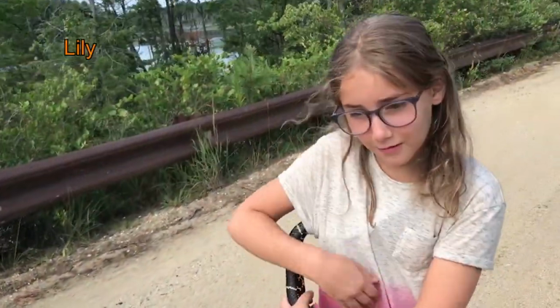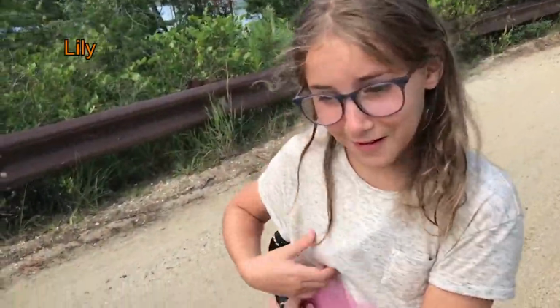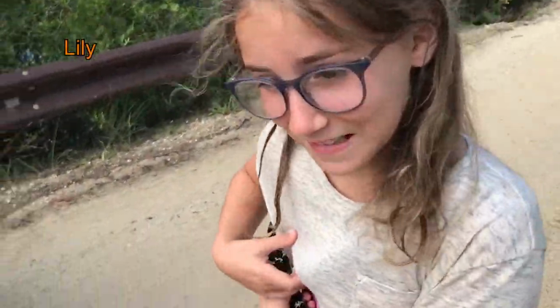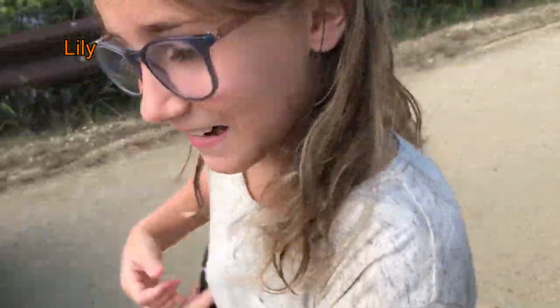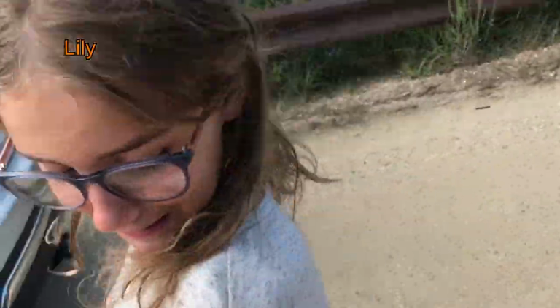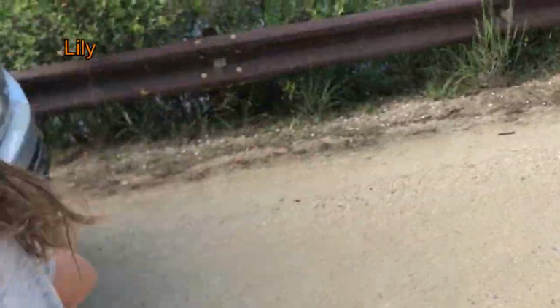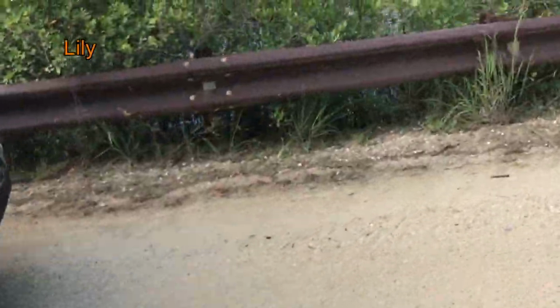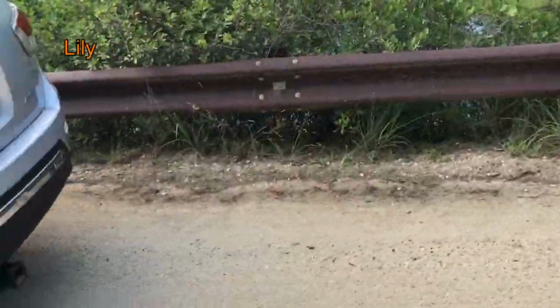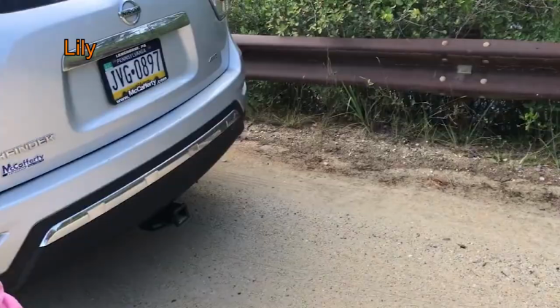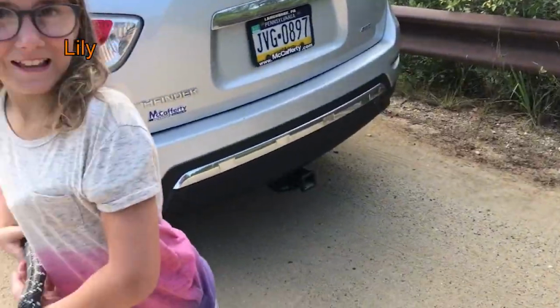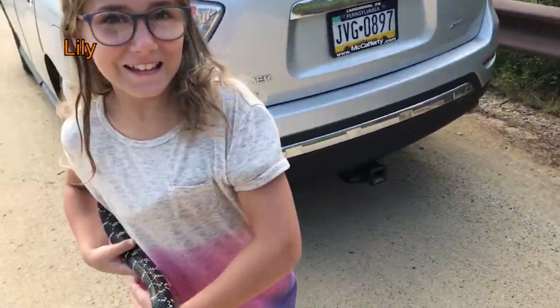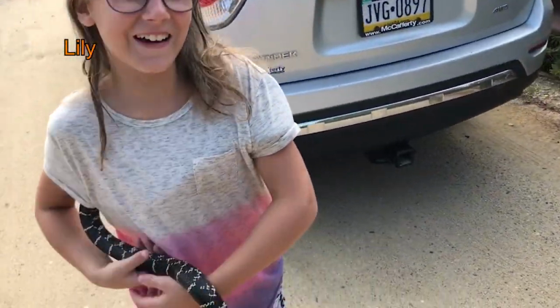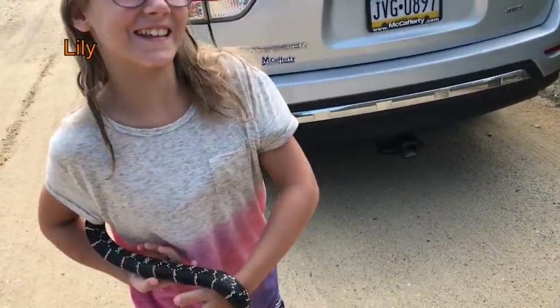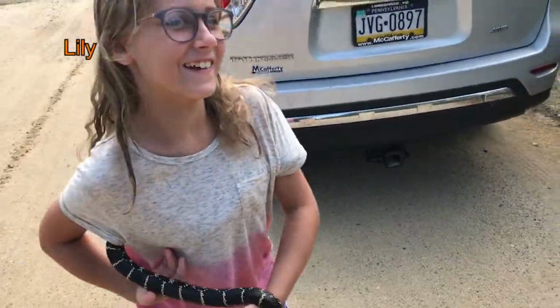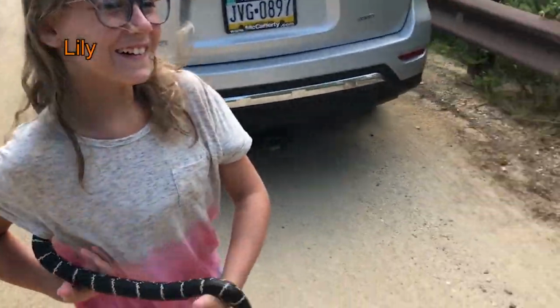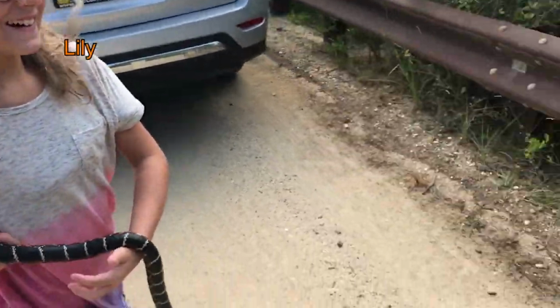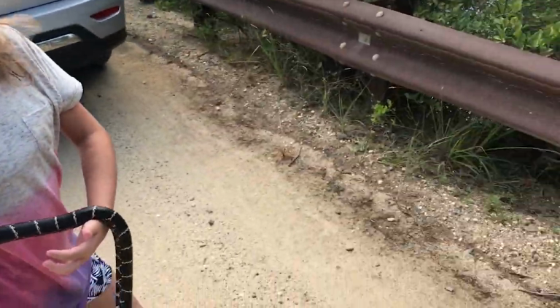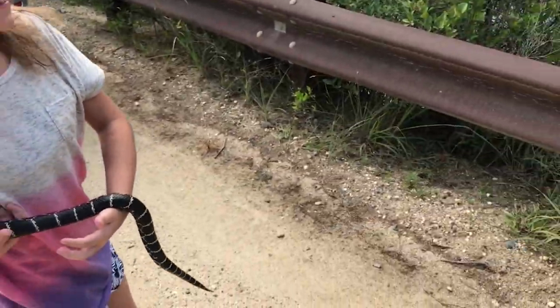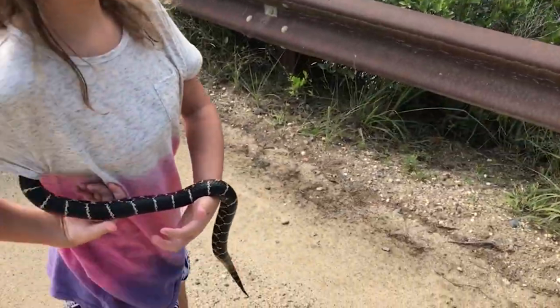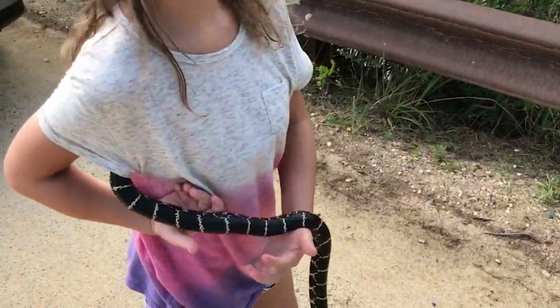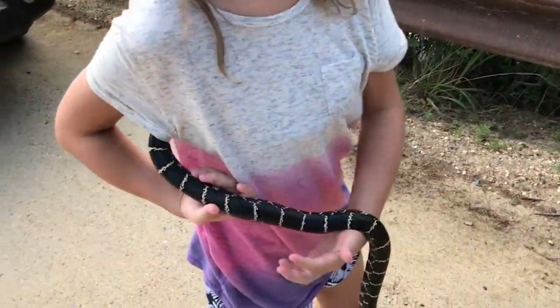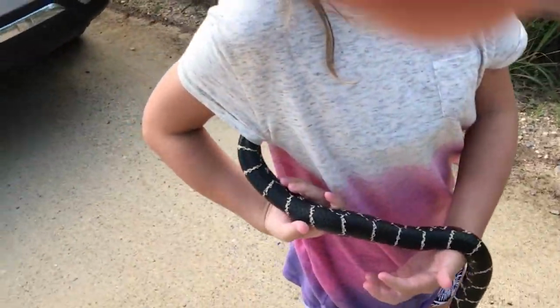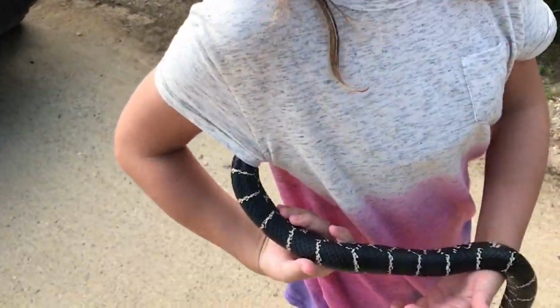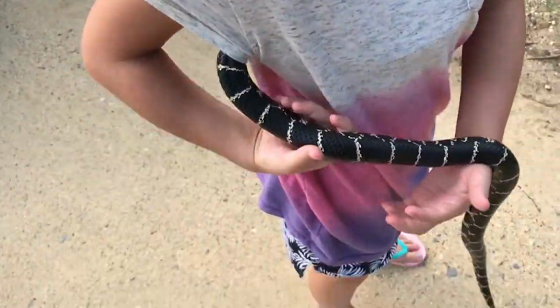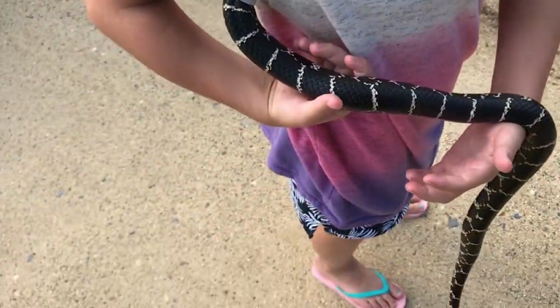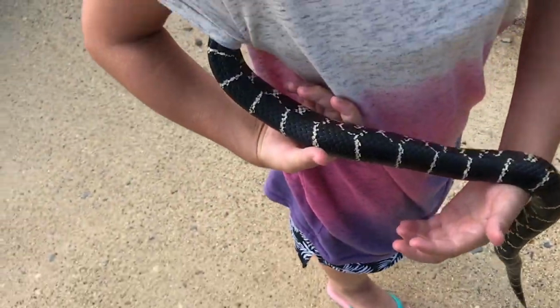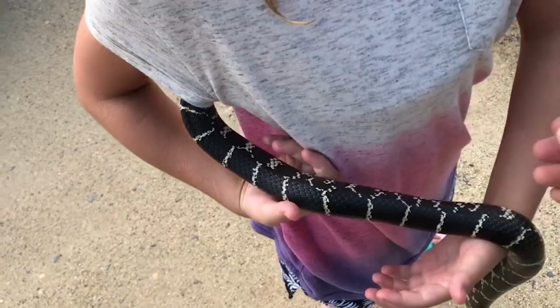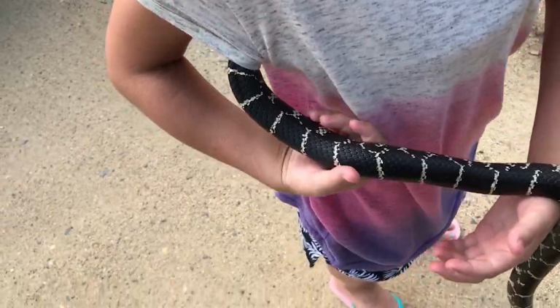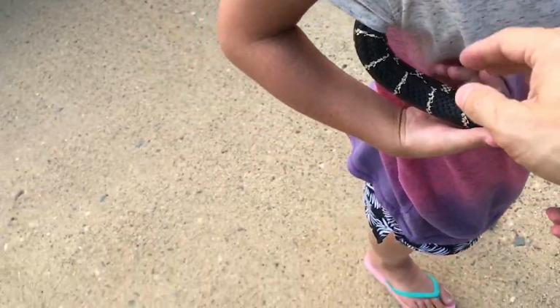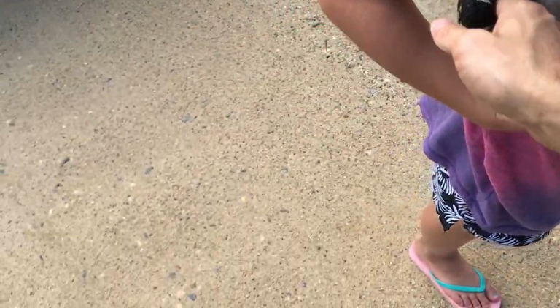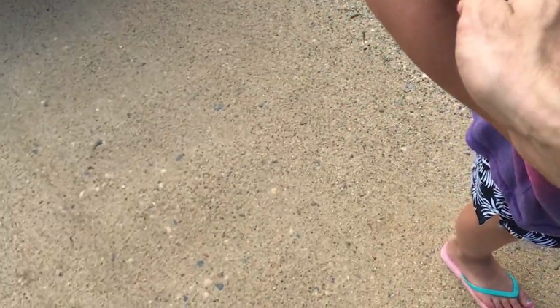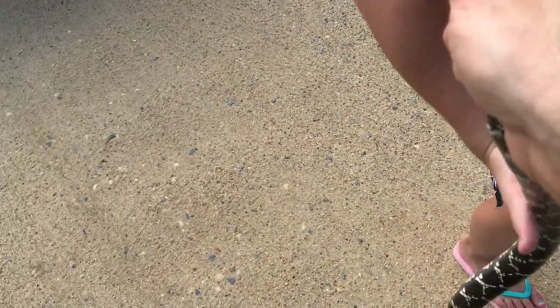Oh no, he's in your shirt? Yep, he's in my shirt! He's going through! He's hissing at me. Can you get him out? Oh, I'm trying a video too.